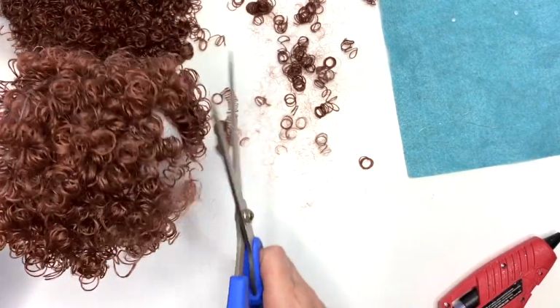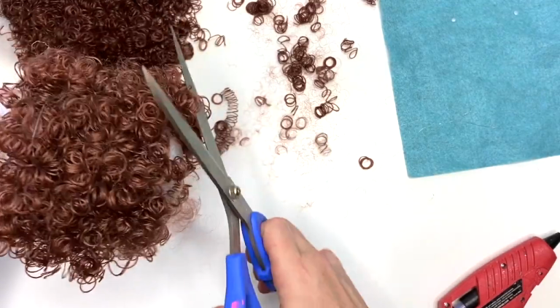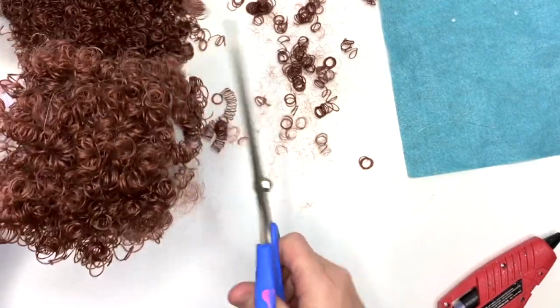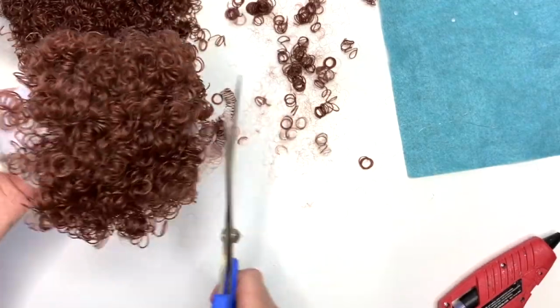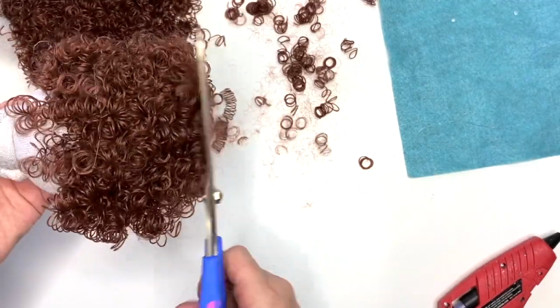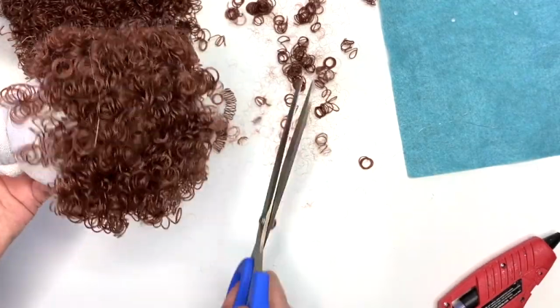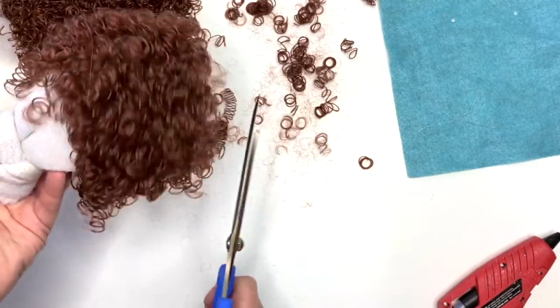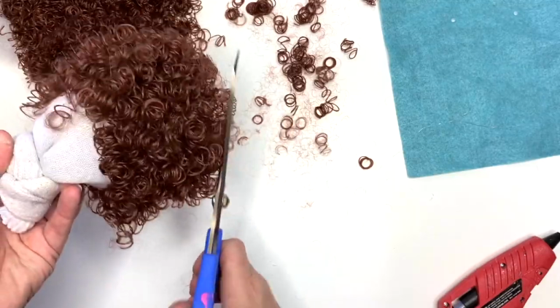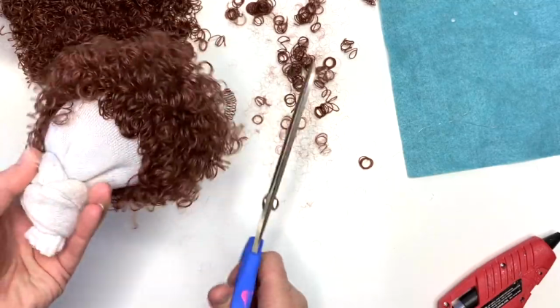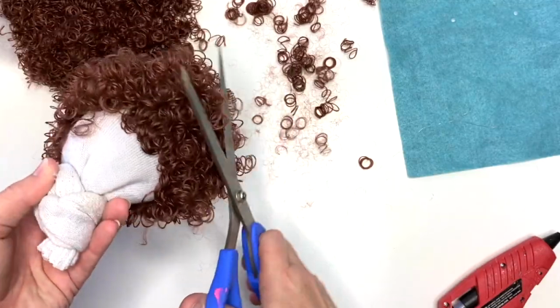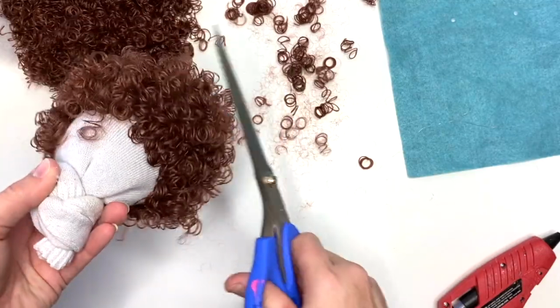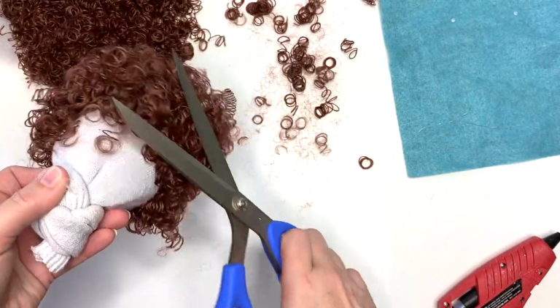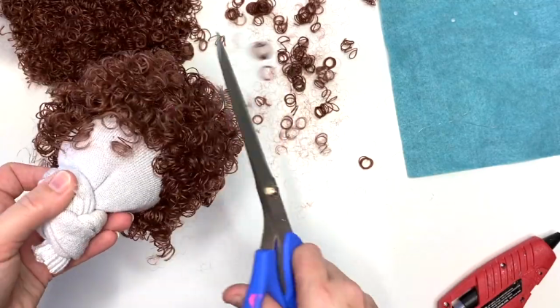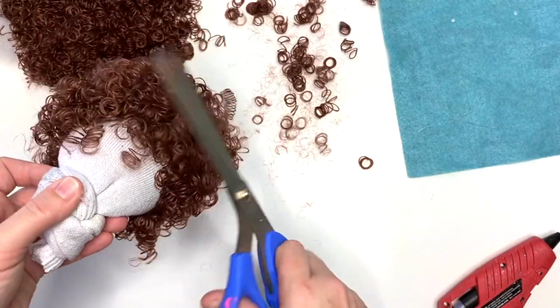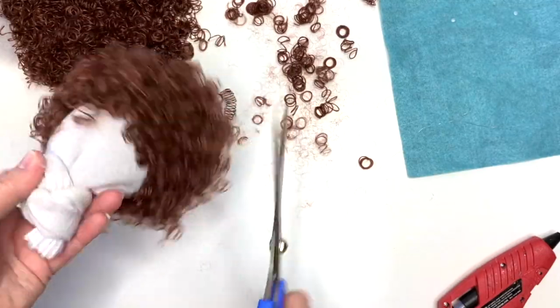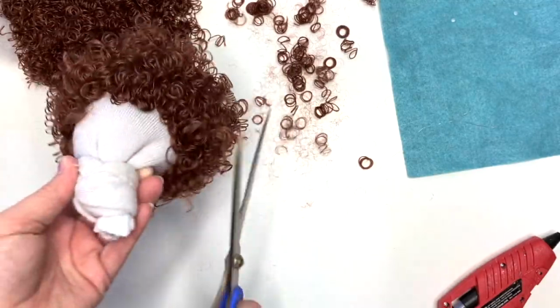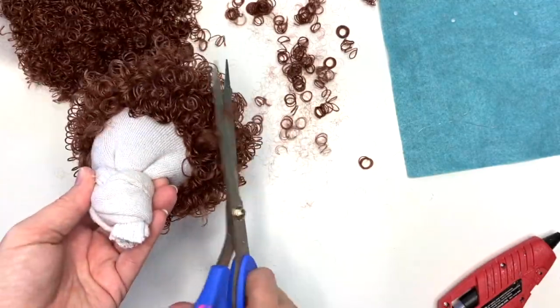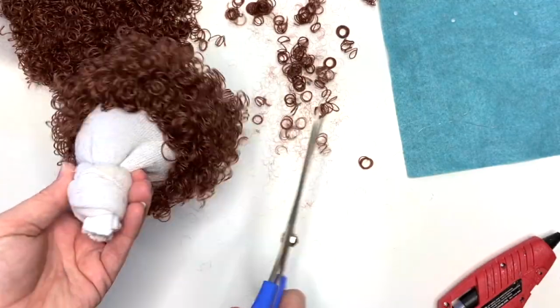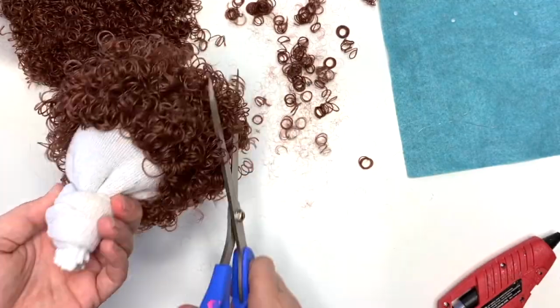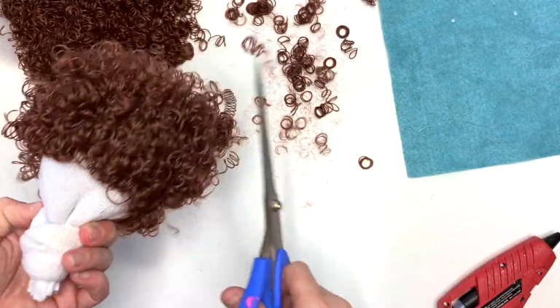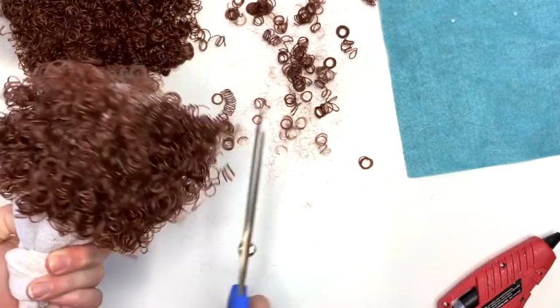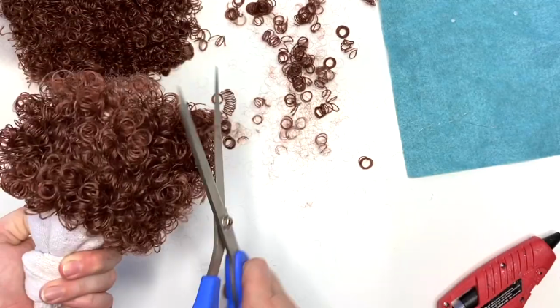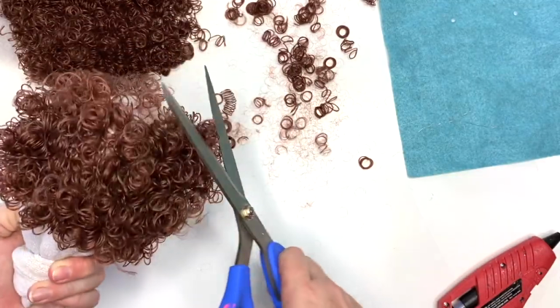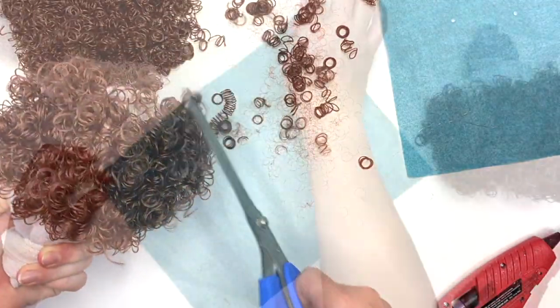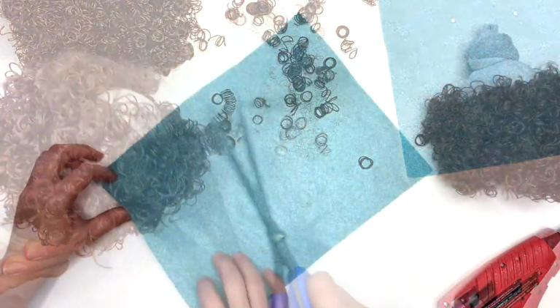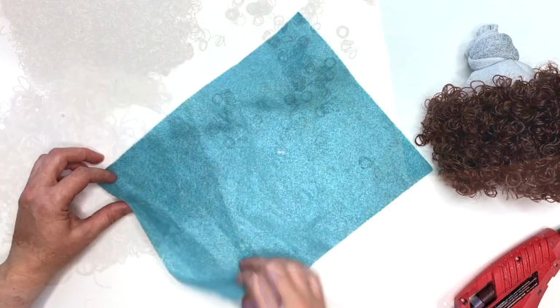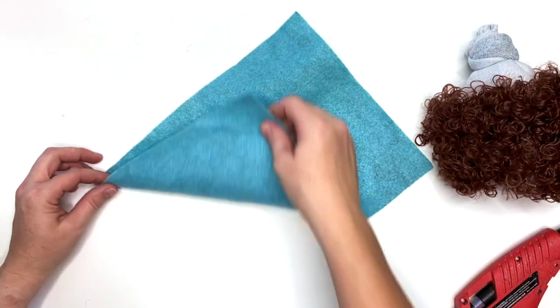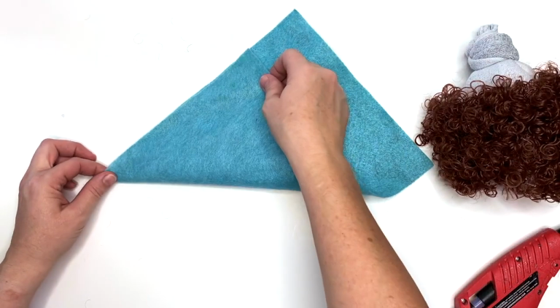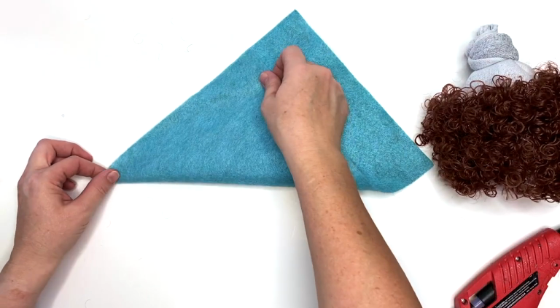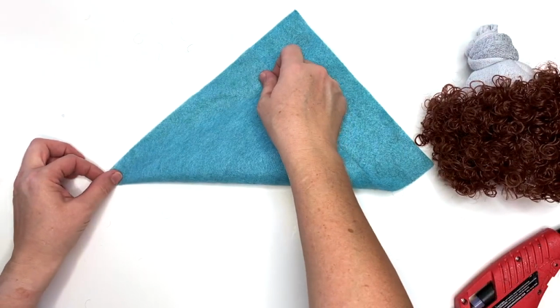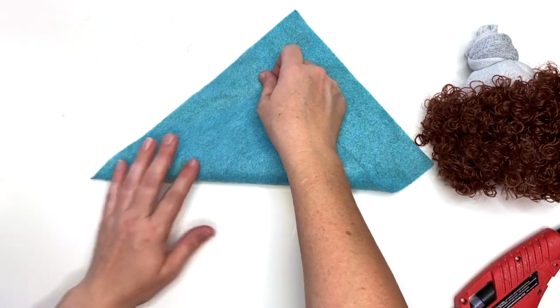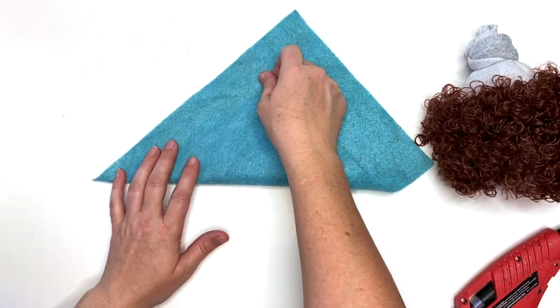Look at all those beautiful curls! Did you ever watch Shirley Temple when you were little? I just remember wishing I had her curls — I have stick straight hair.